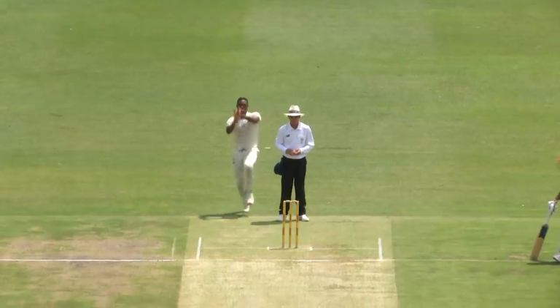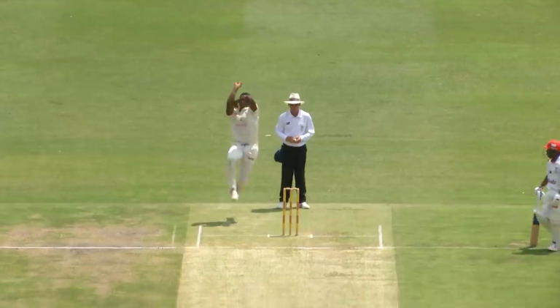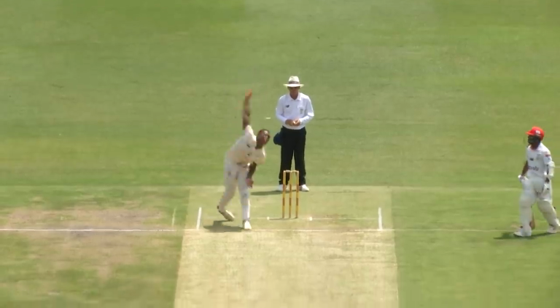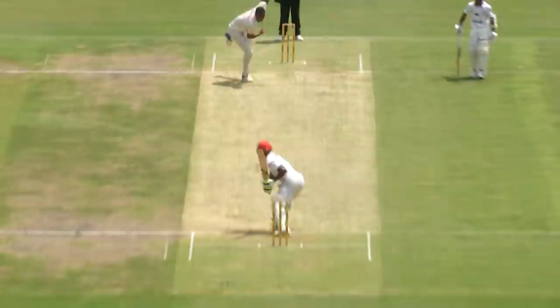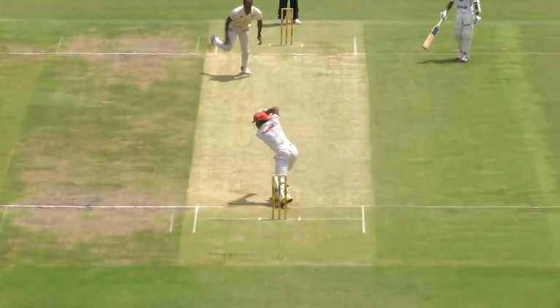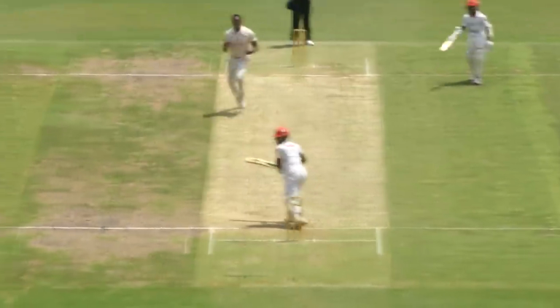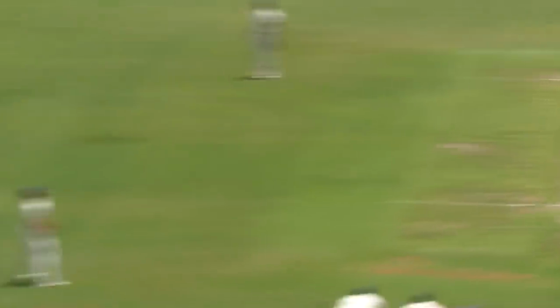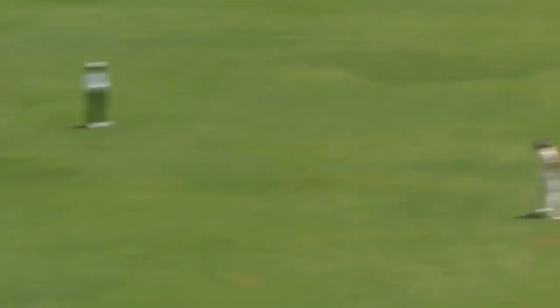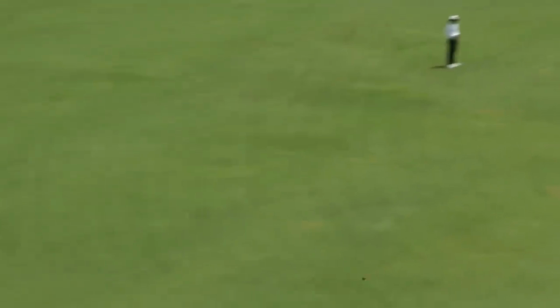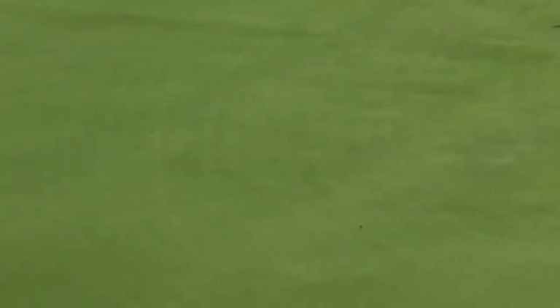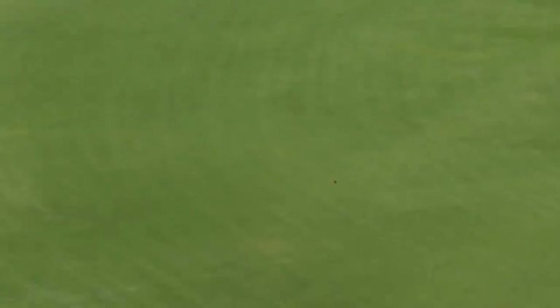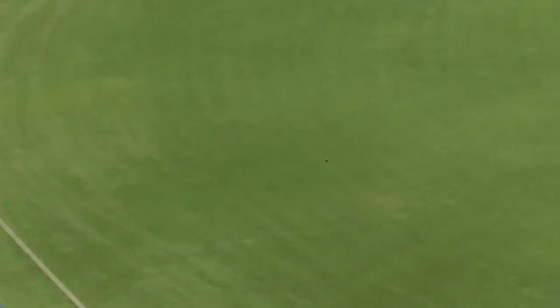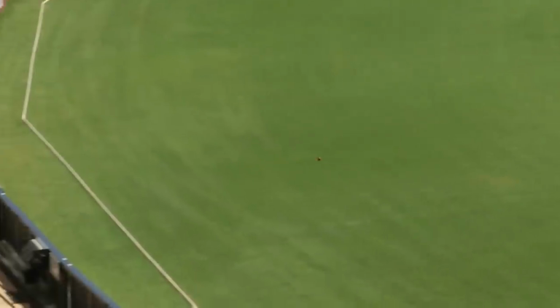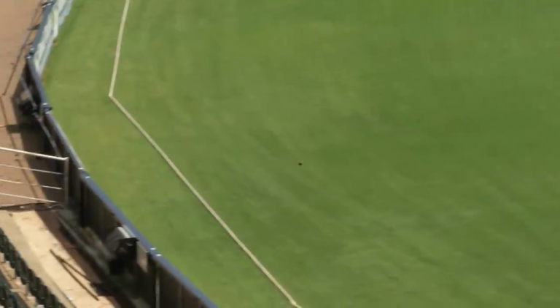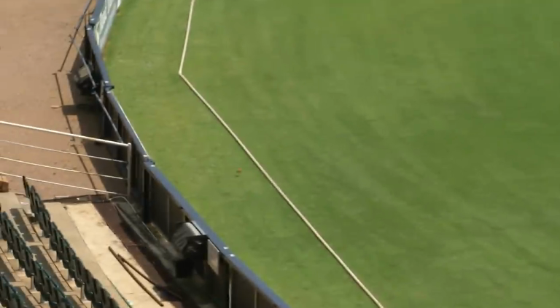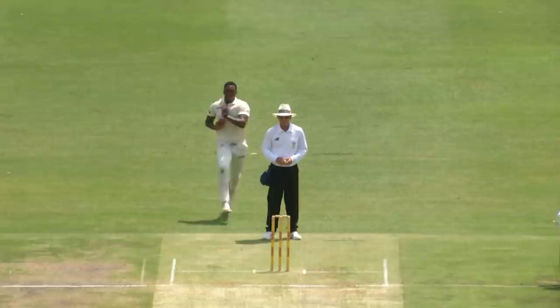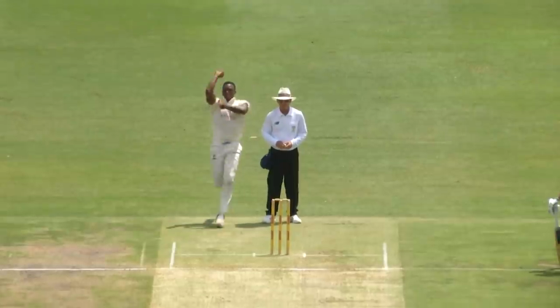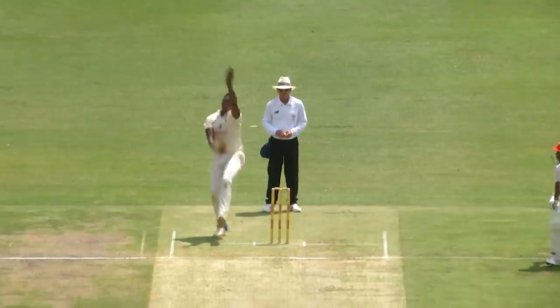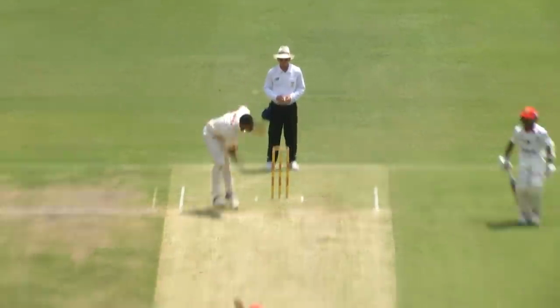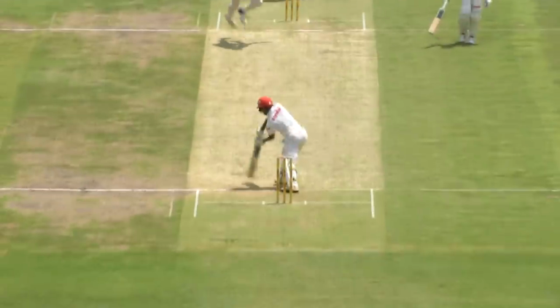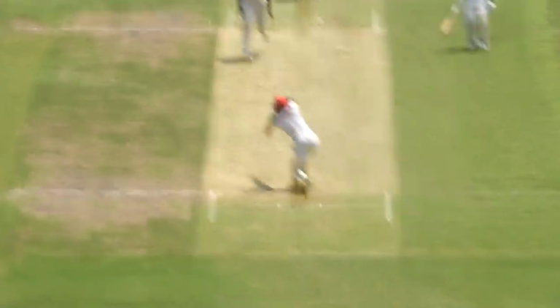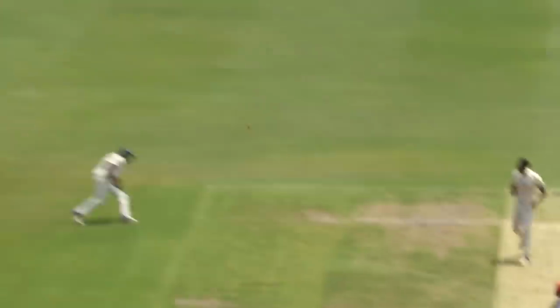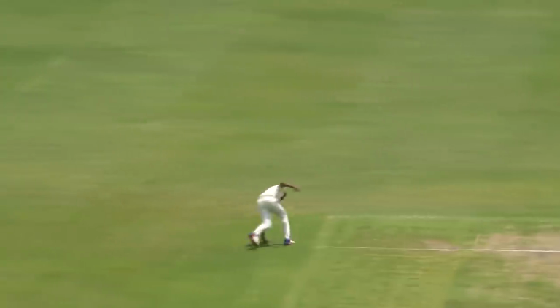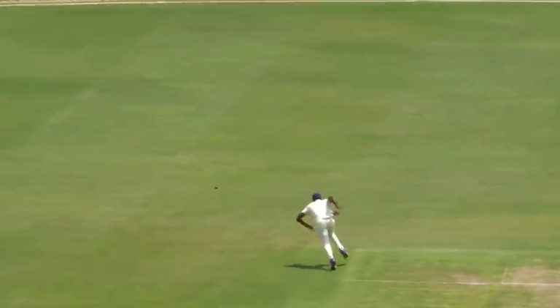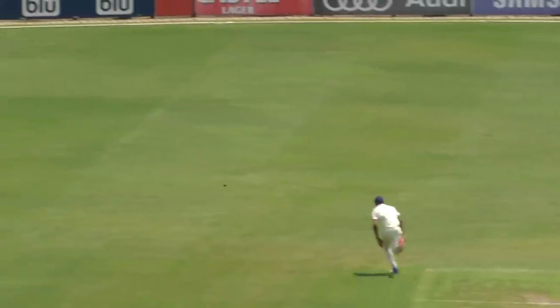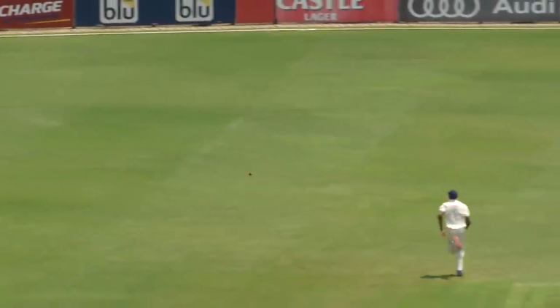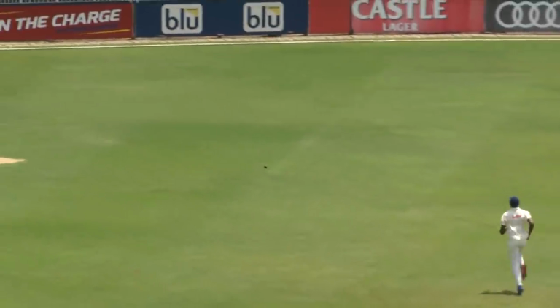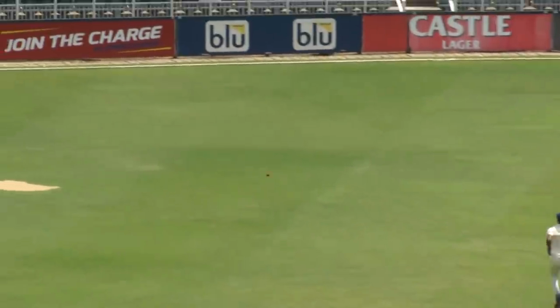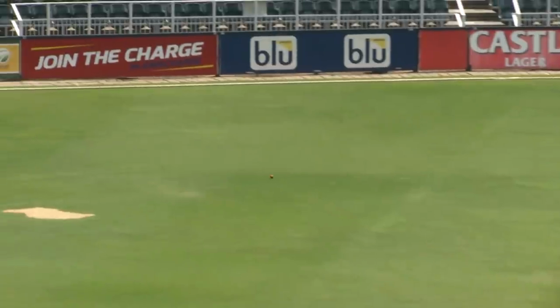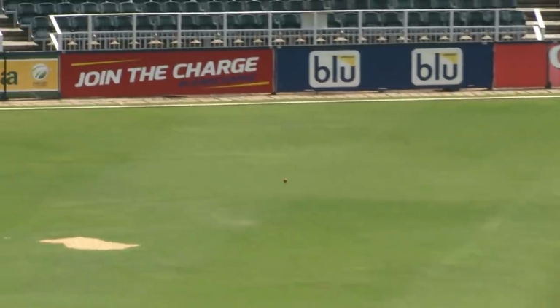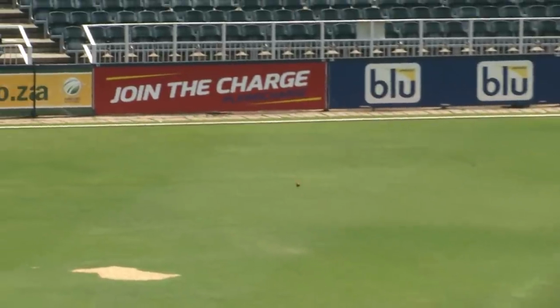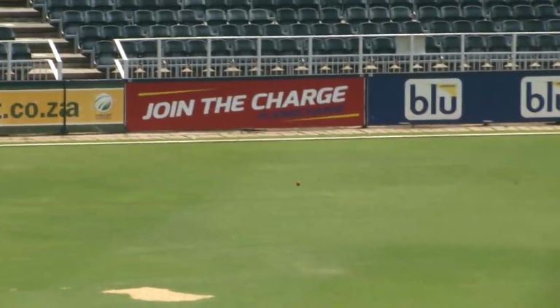A green wicket like this, one ball's got your number on it, so you've just got to be positive in your movements, get into good positions. Play and miss as many times as possible, and when they do bowl loose balls, put them away. That's just normally the trick with green wickets.